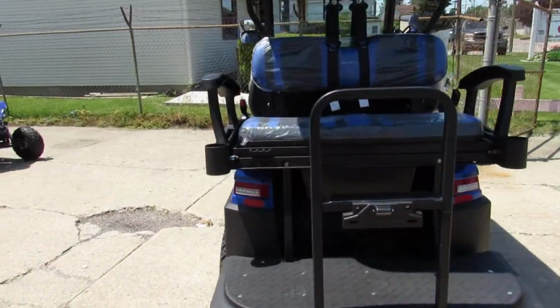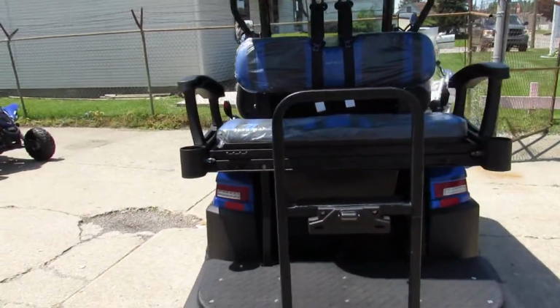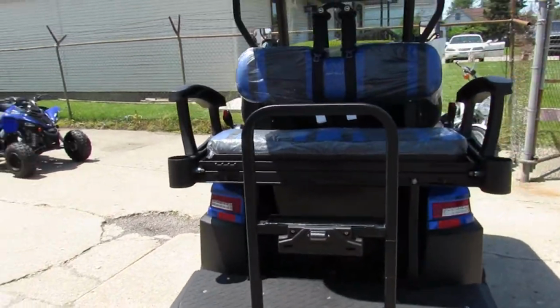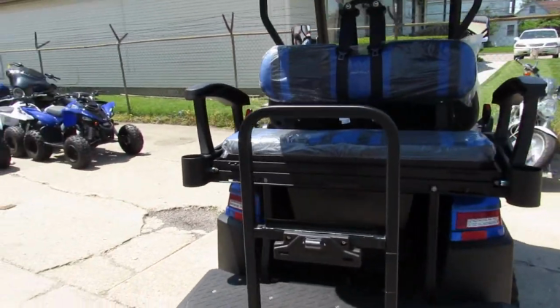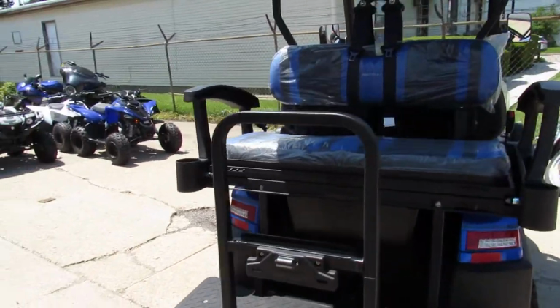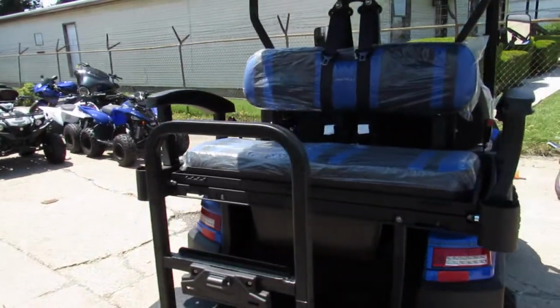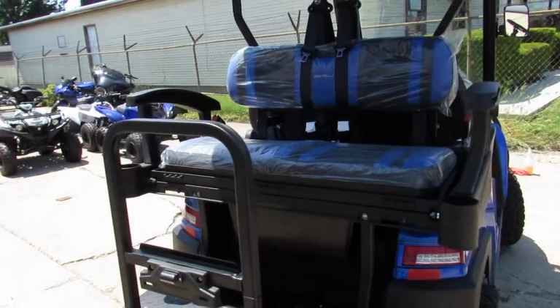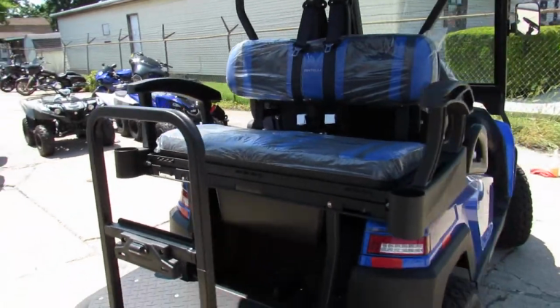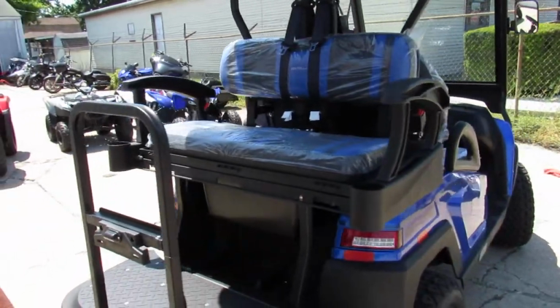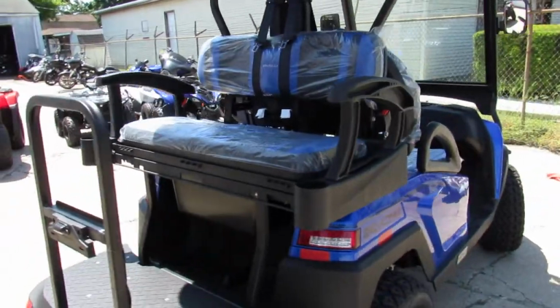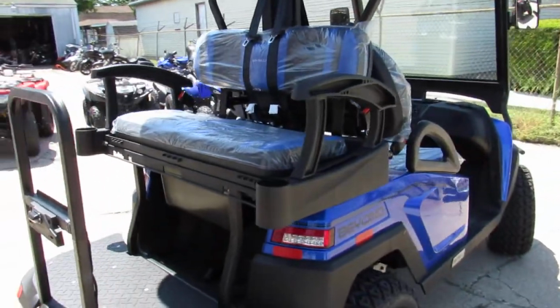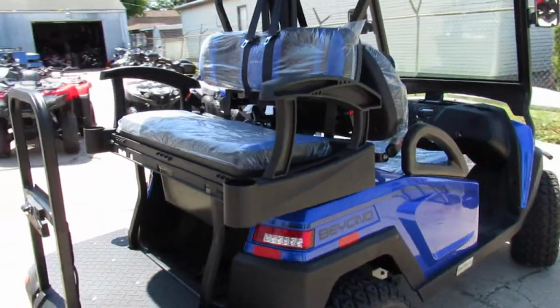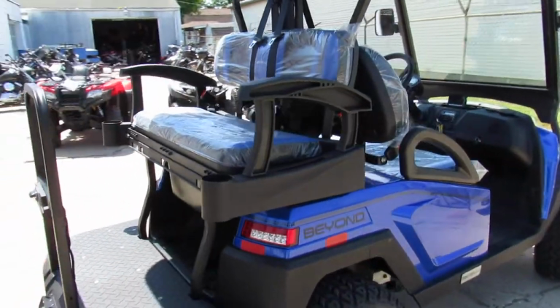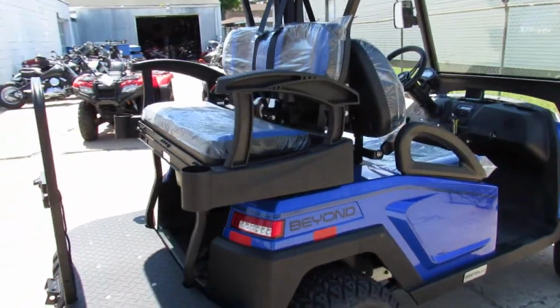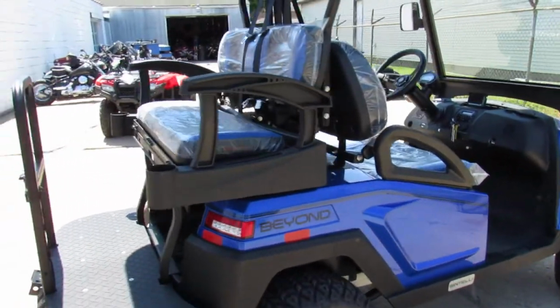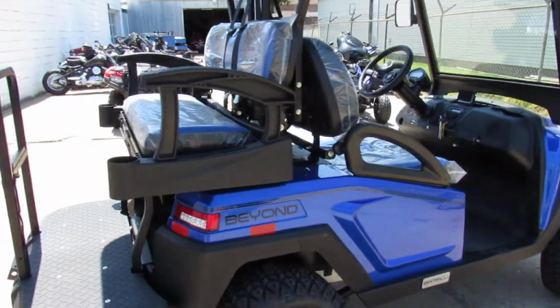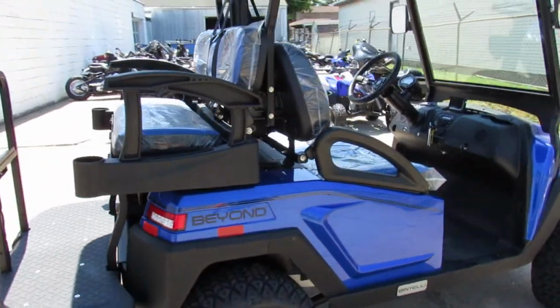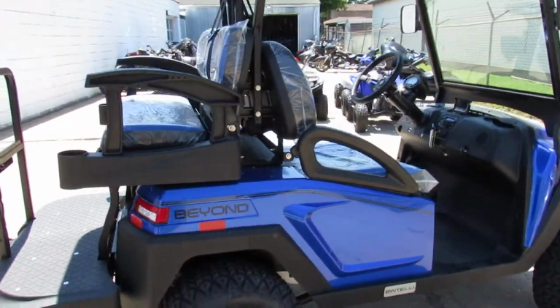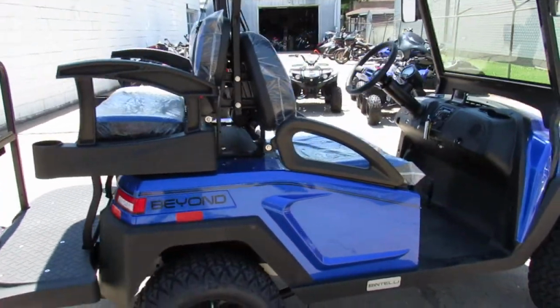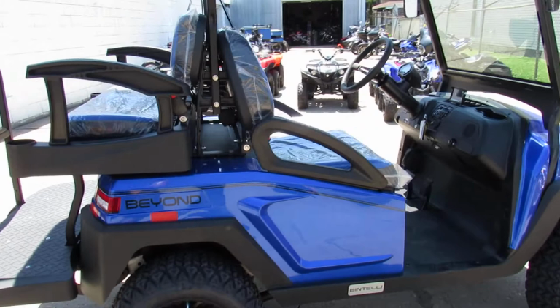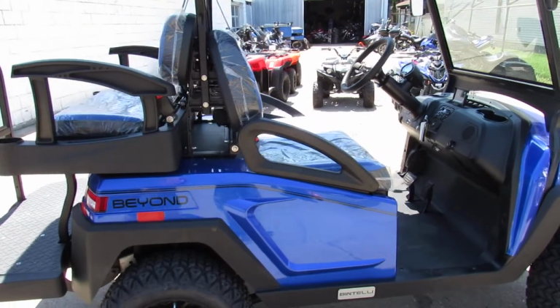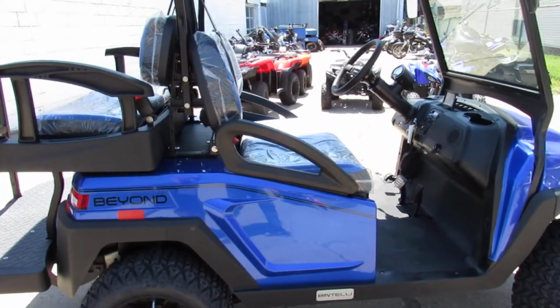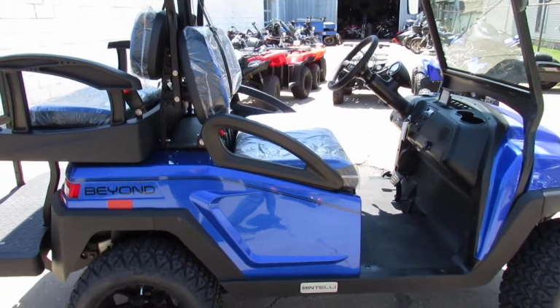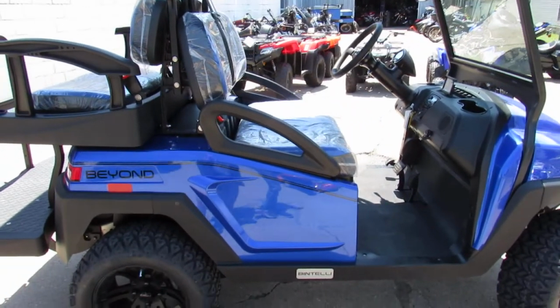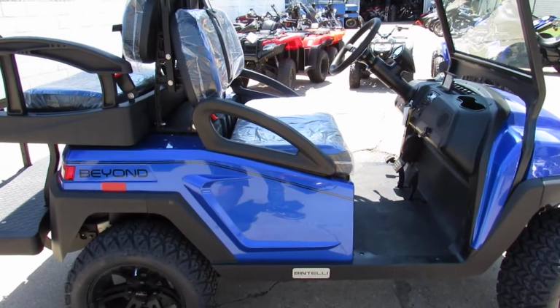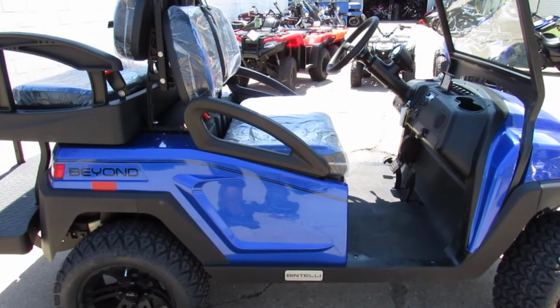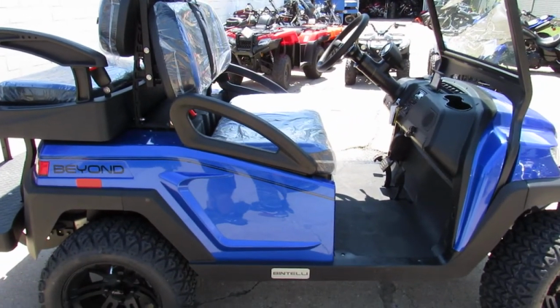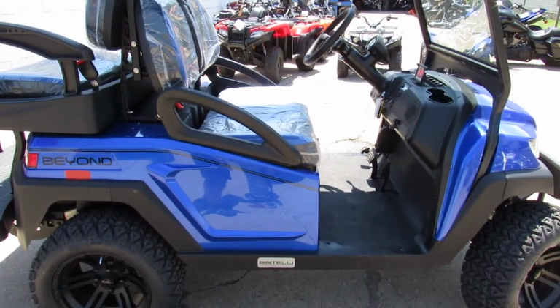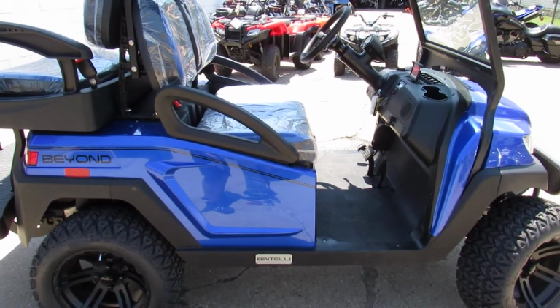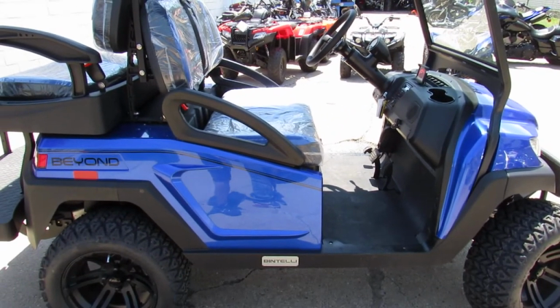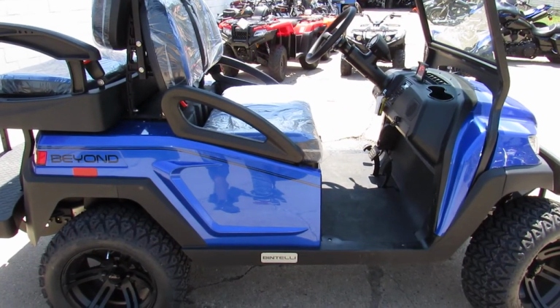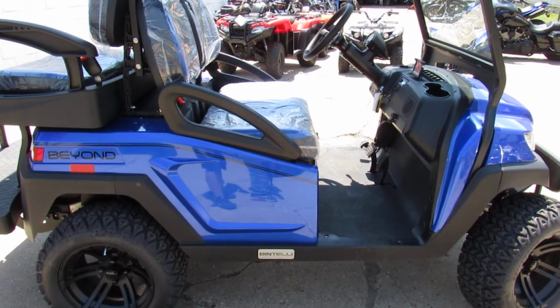IntelliBeyond 4-seater golf carts — all electric, 25 mile an hour top speed, 30 to 40 mile range. Very, very cool. Visit our website and check these things out at ApprovalPowerSports.com.